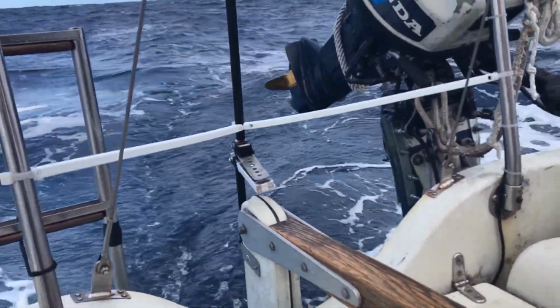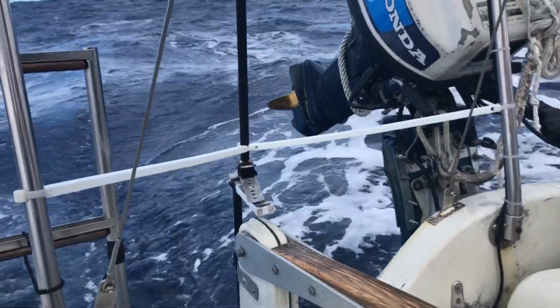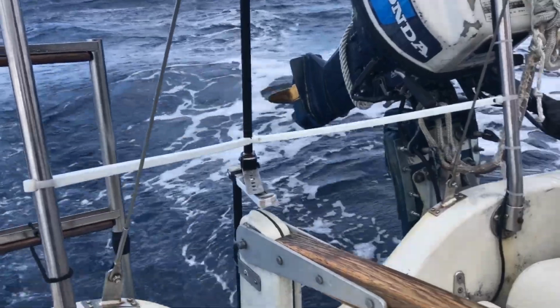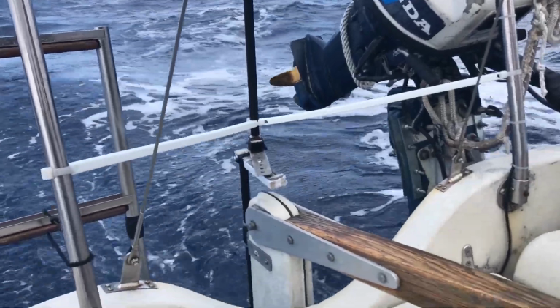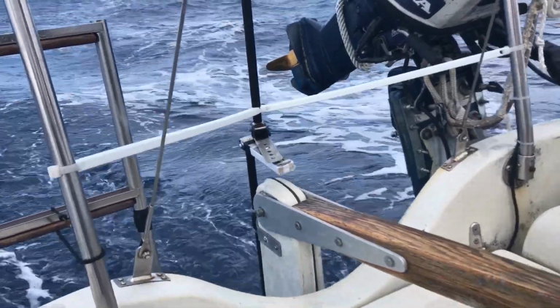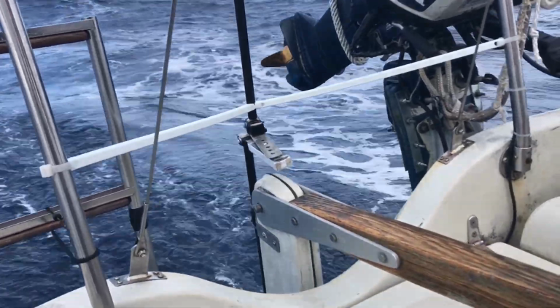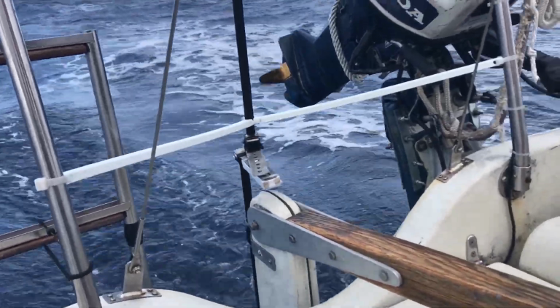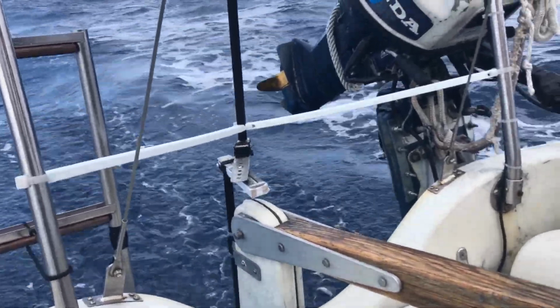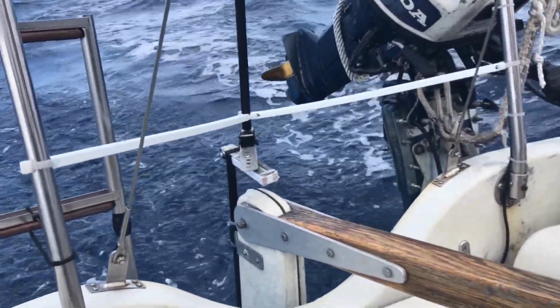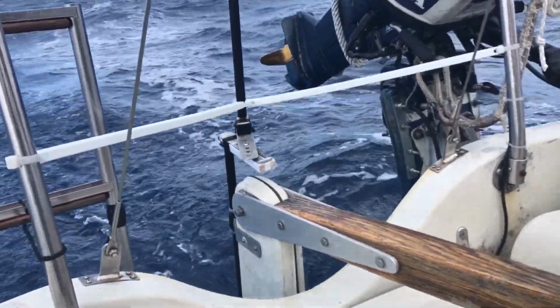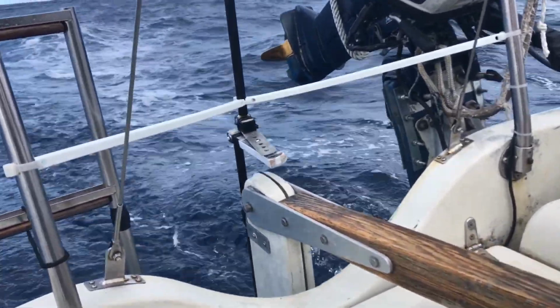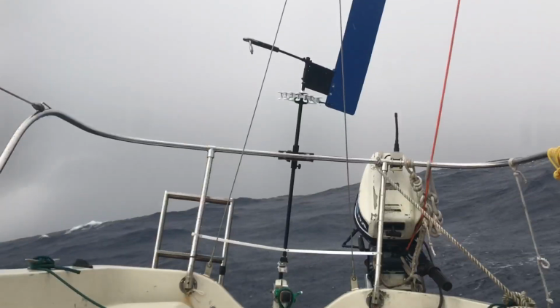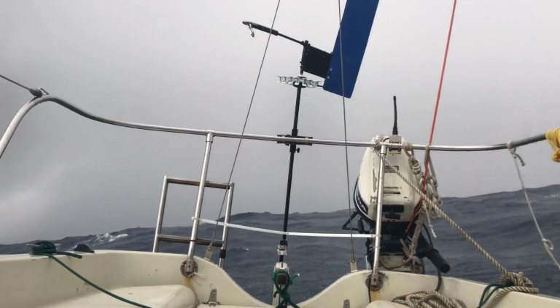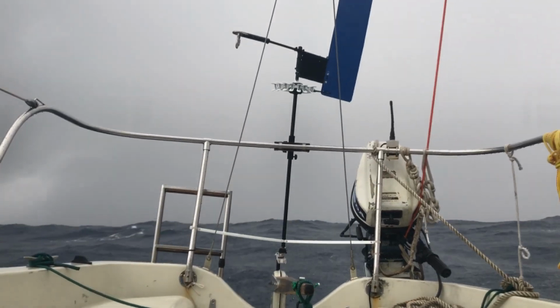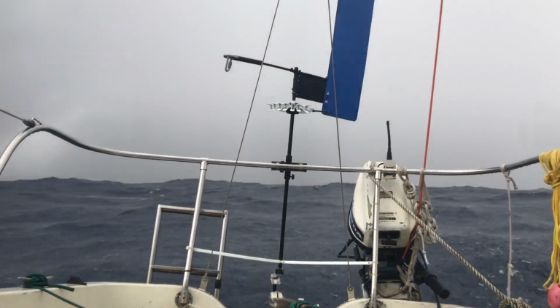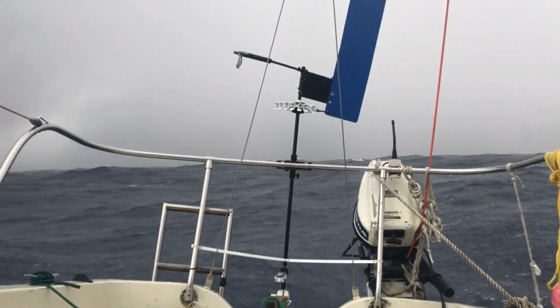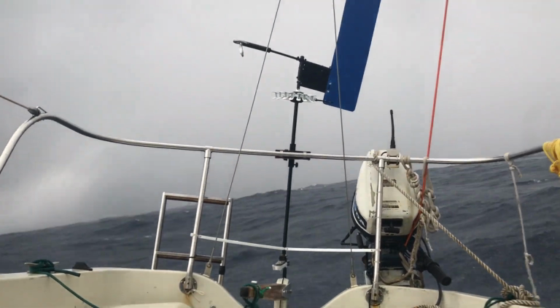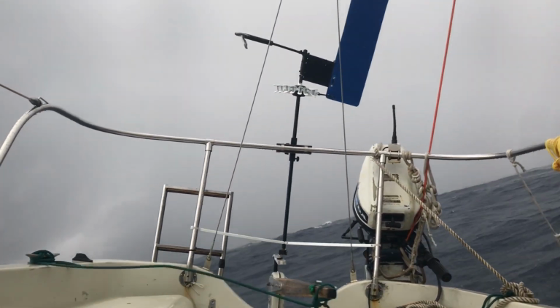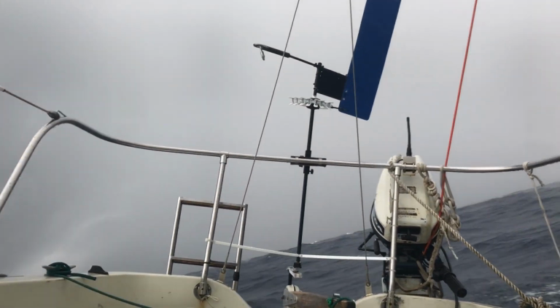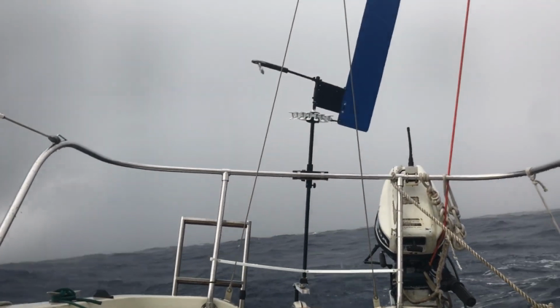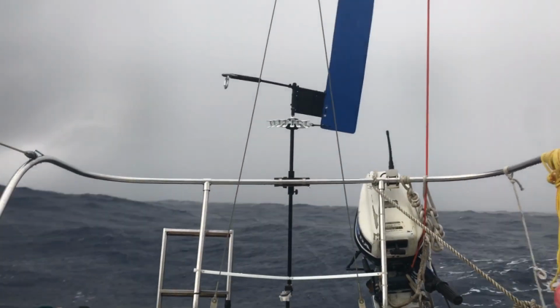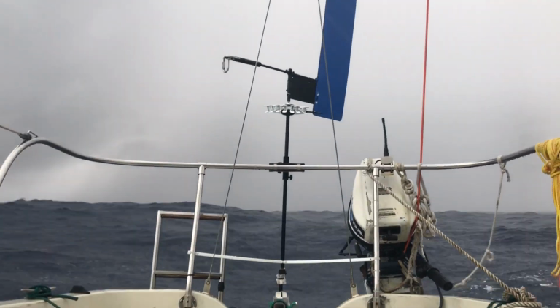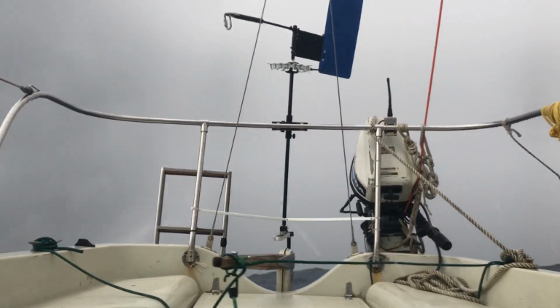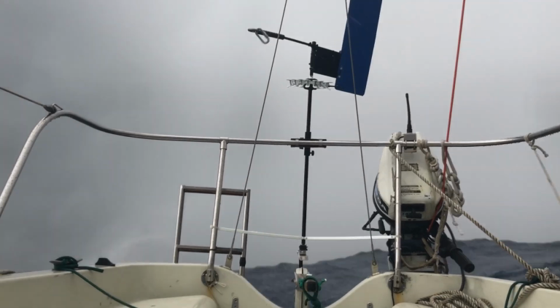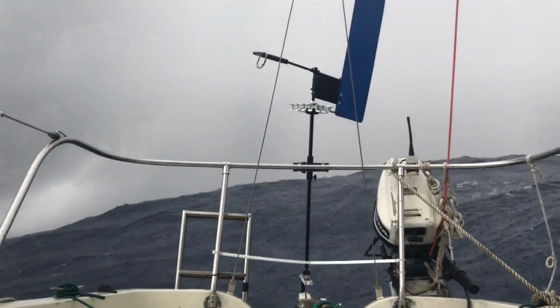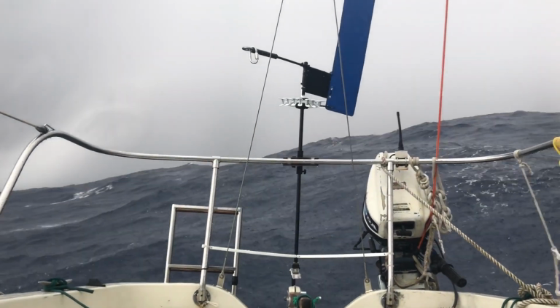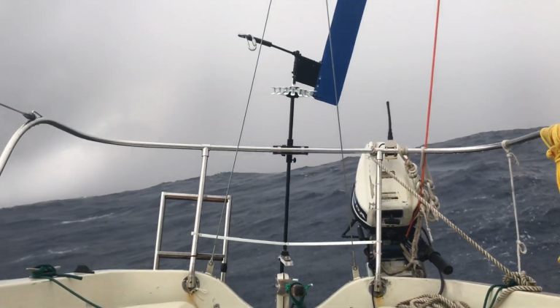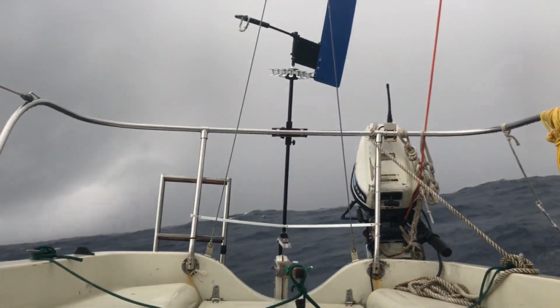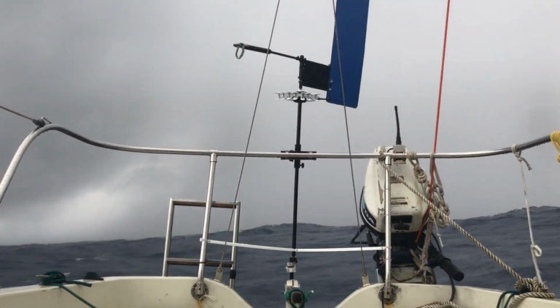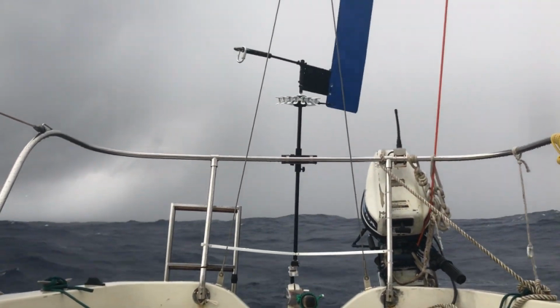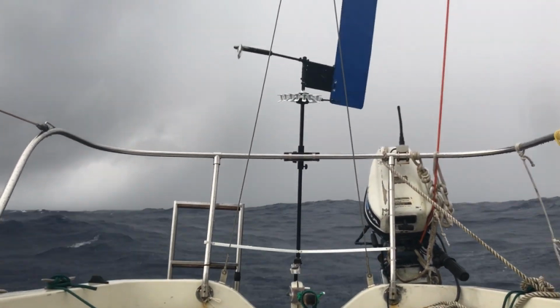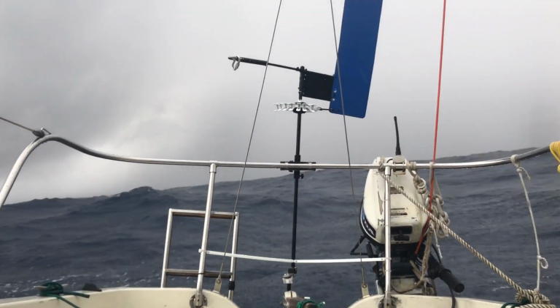Lacking this feature, Moitessier needed vanes of different sizes depending on the wind strength, since strong winds would tend to push the rudder too far if the boat didn't correct course quickly. His wind vane, however, has the advantage of being even simpler and easier to repair than mine.